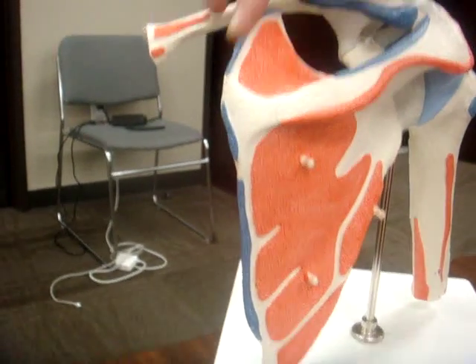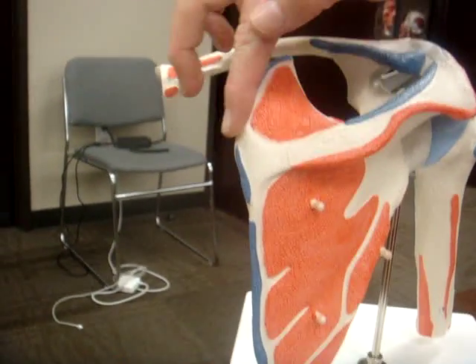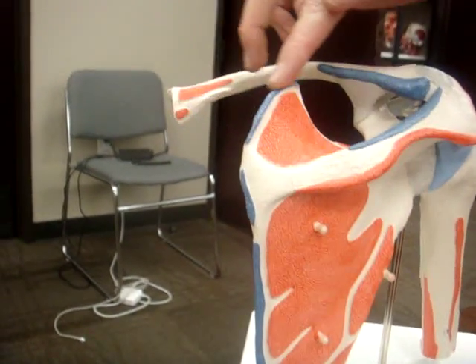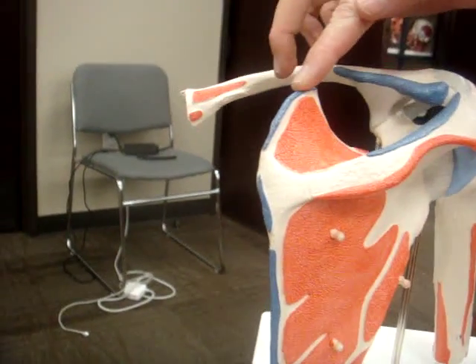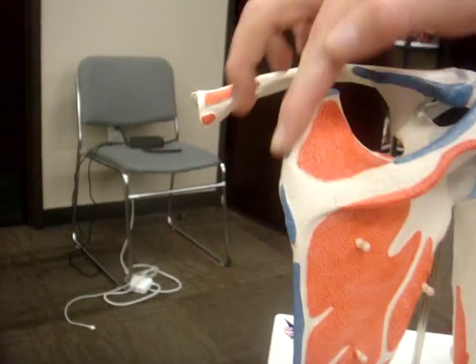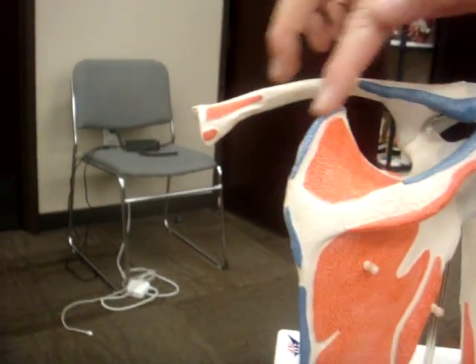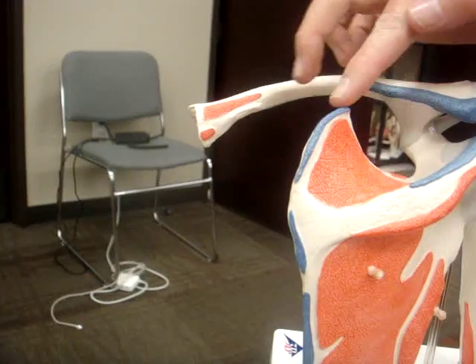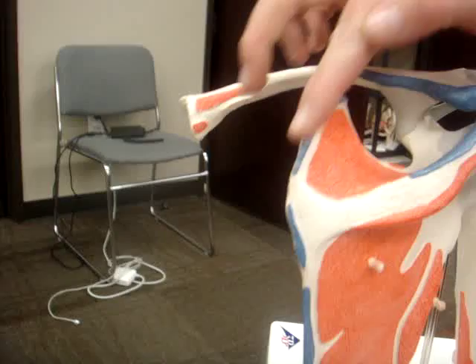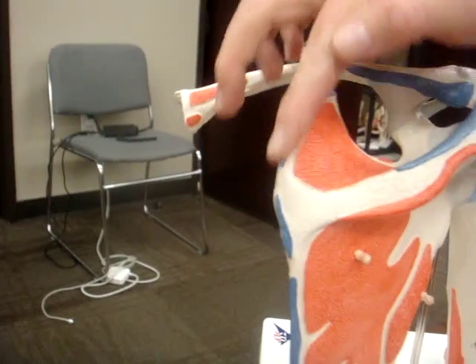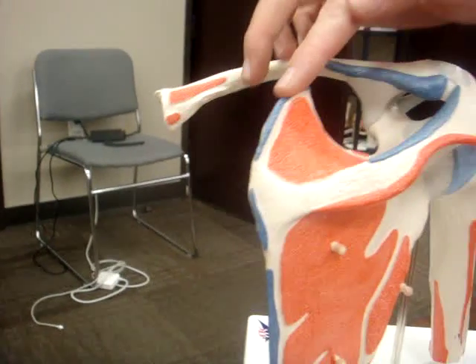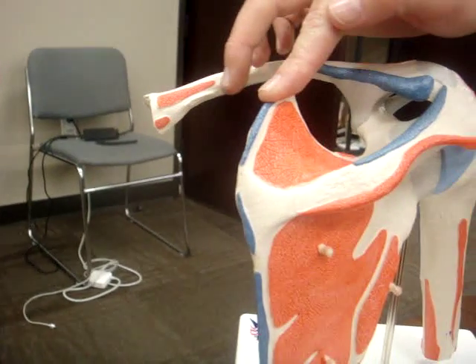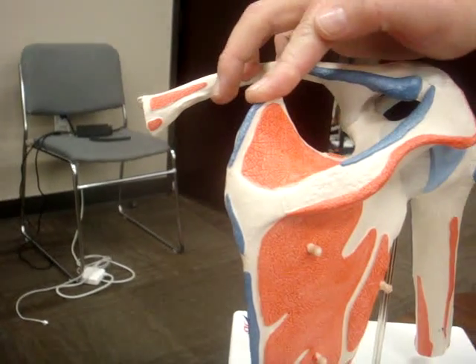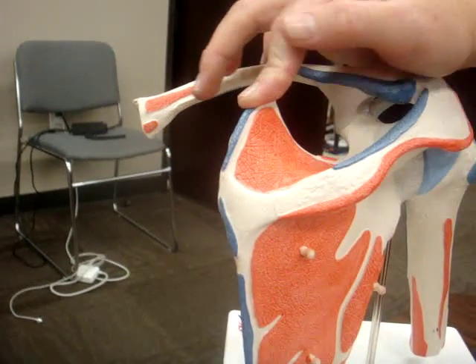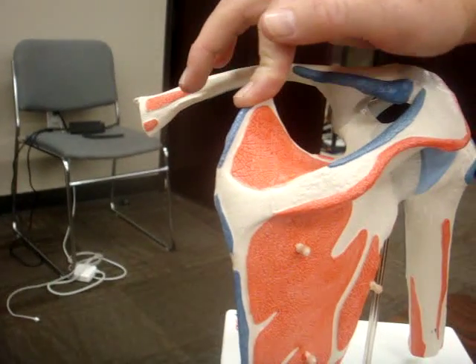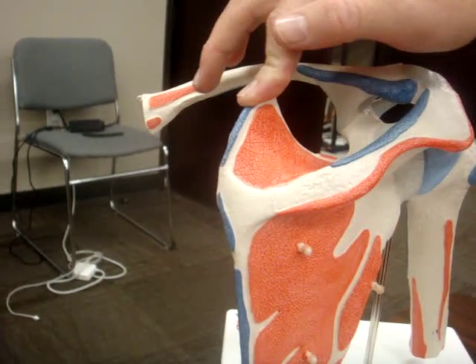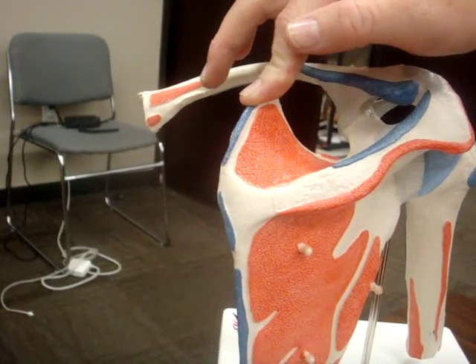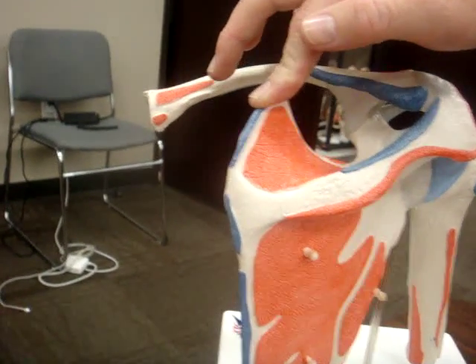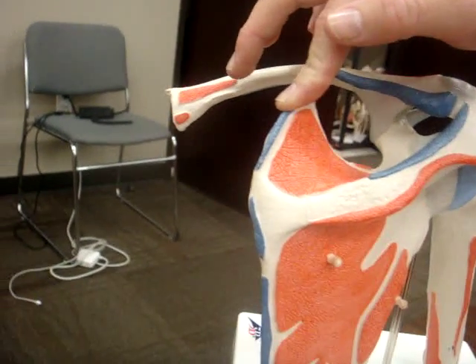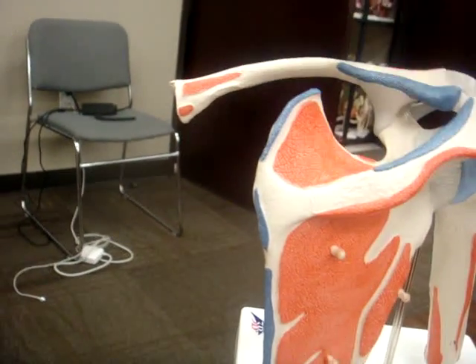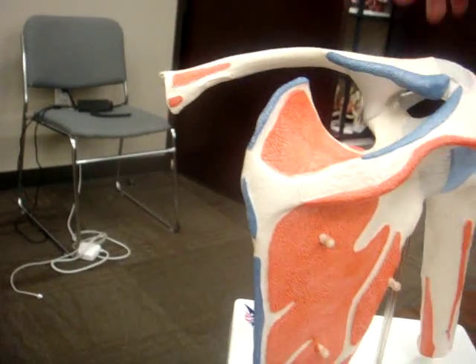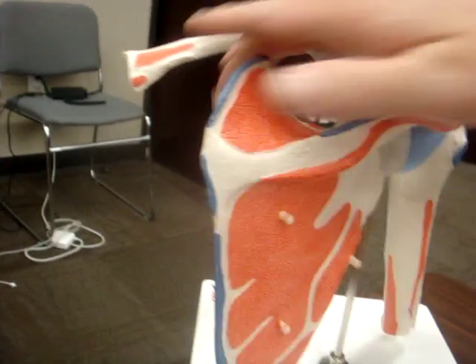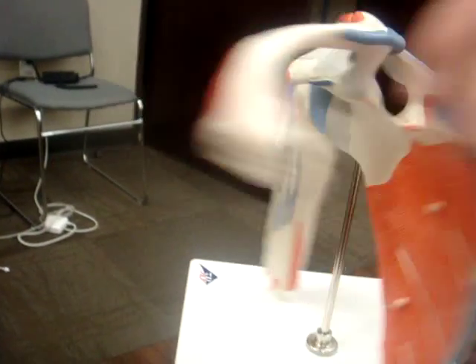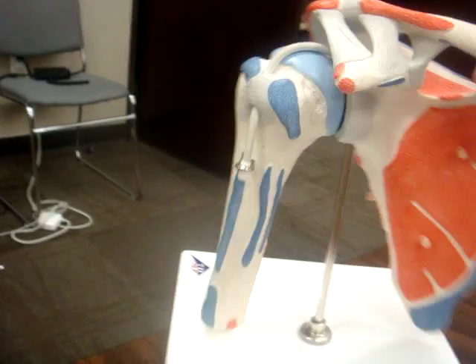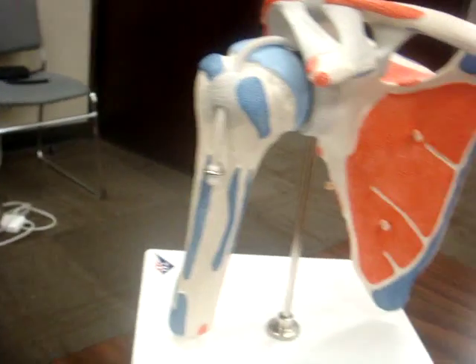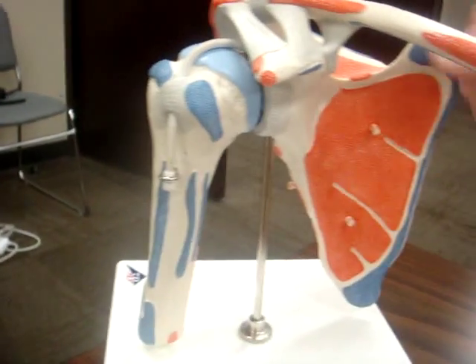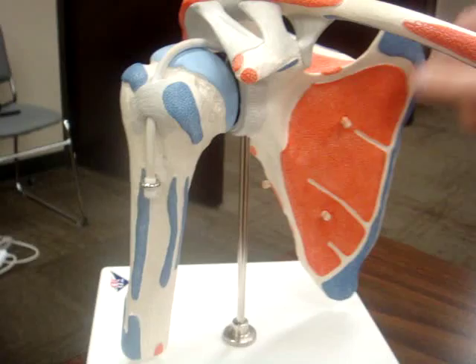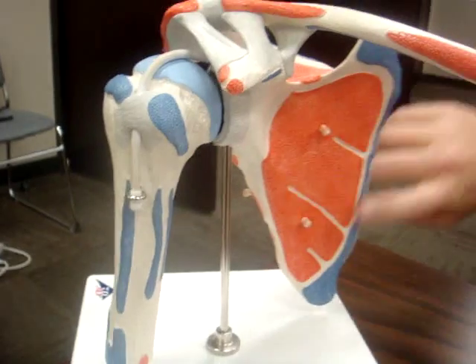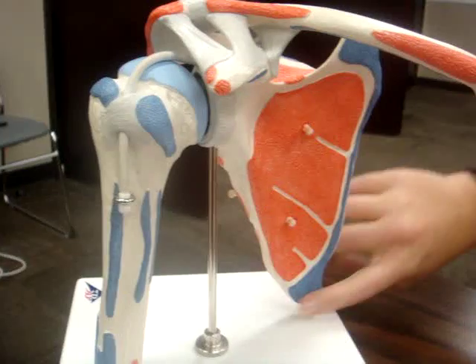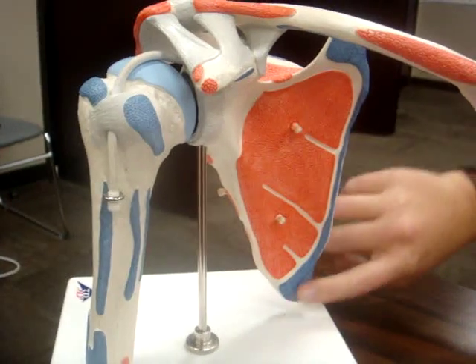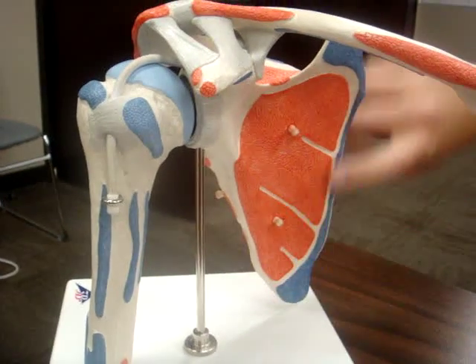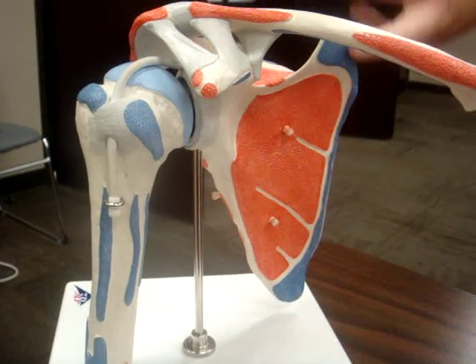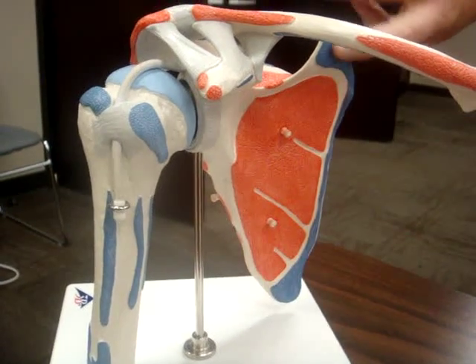Your levator scapulae attaches above the rhomboids on the vertebral border of the scapula. Your serratus anterior attaches on your anterior scapula along your whole border.